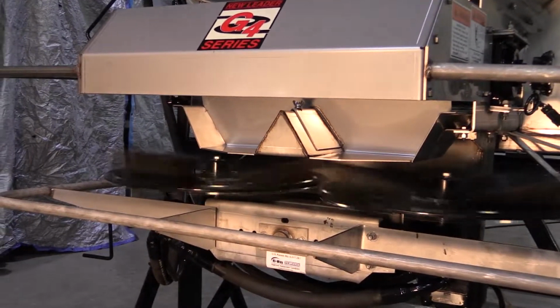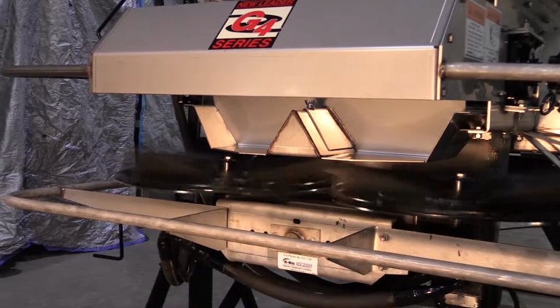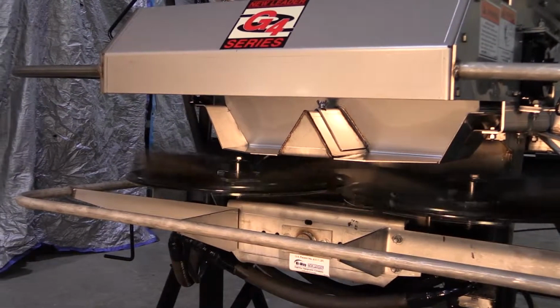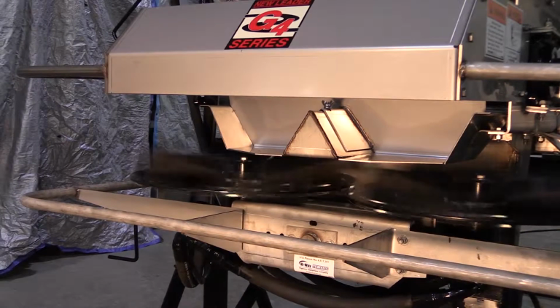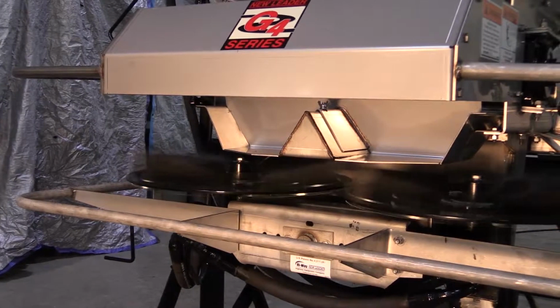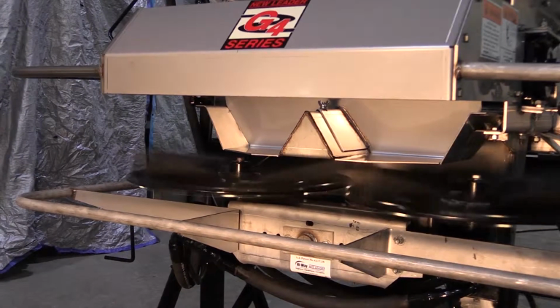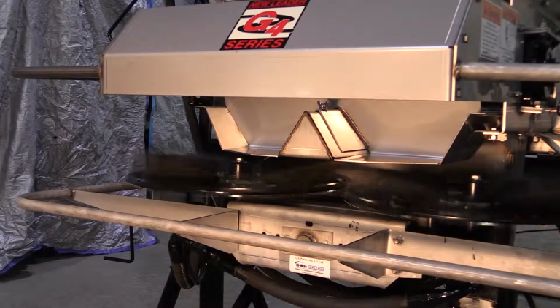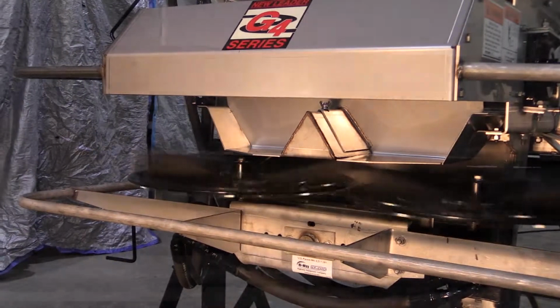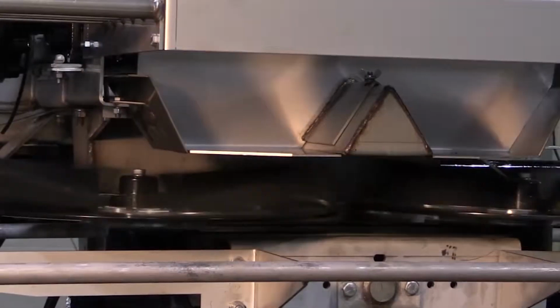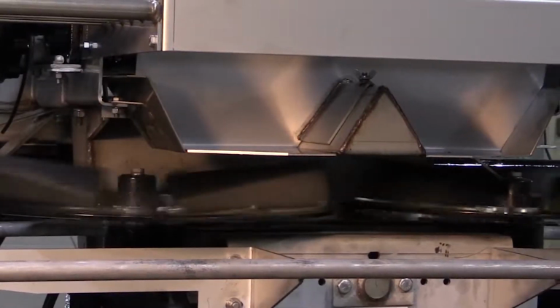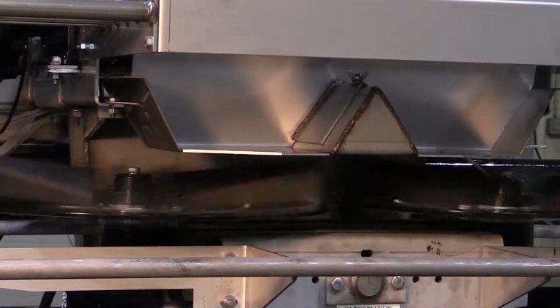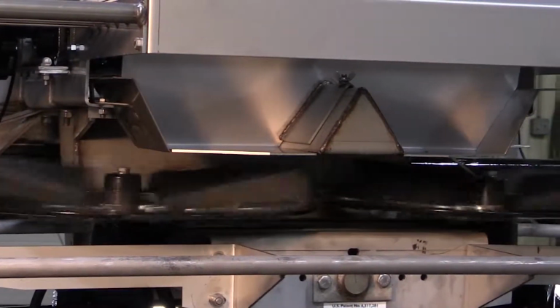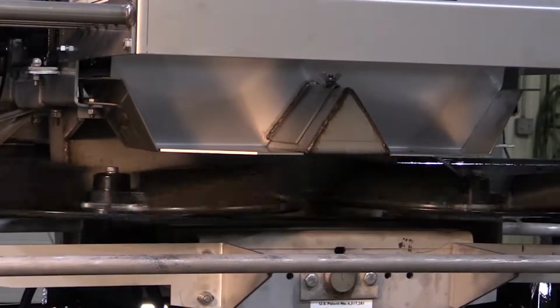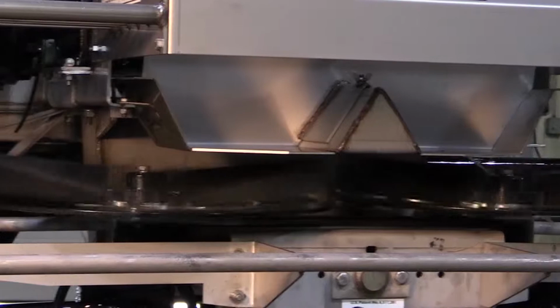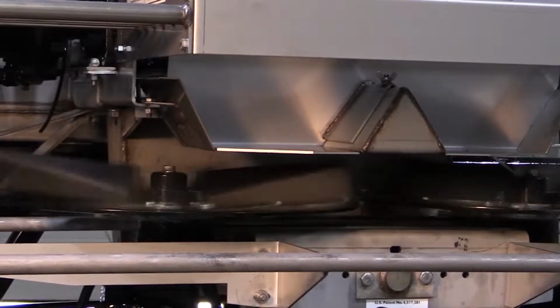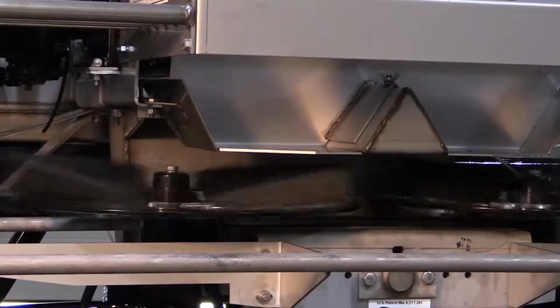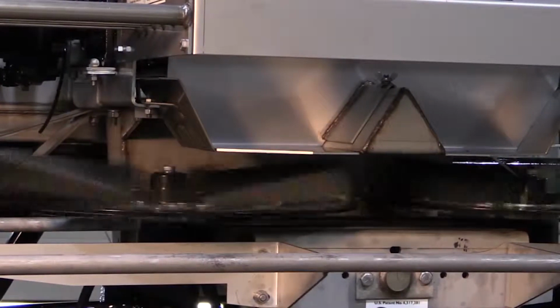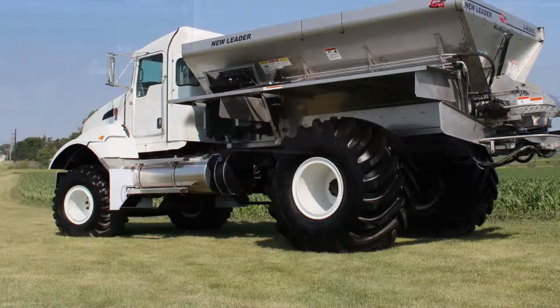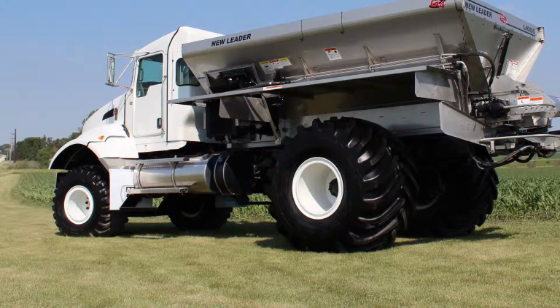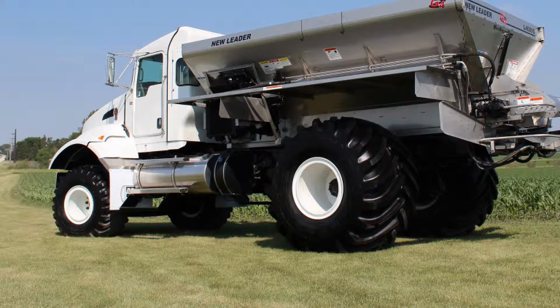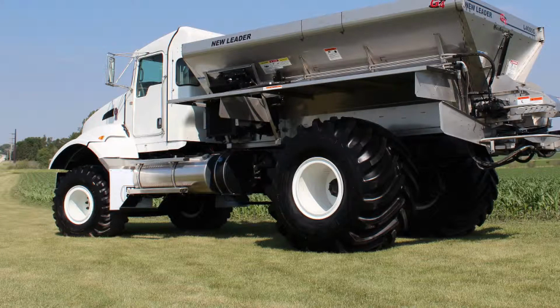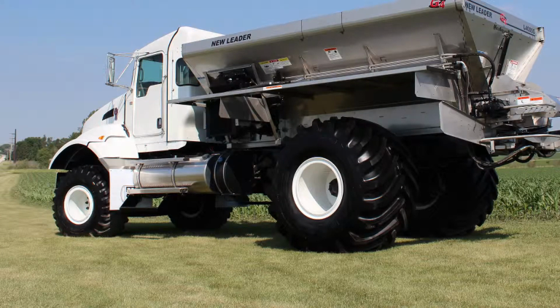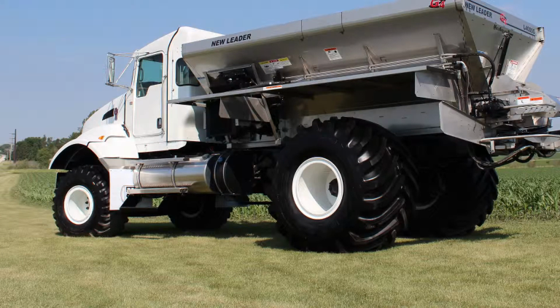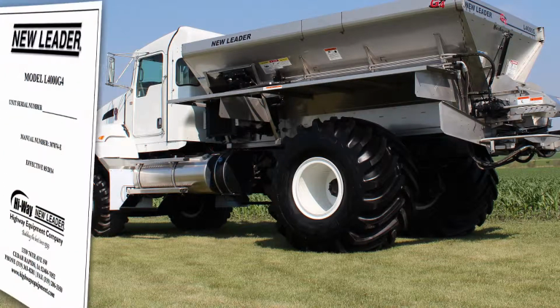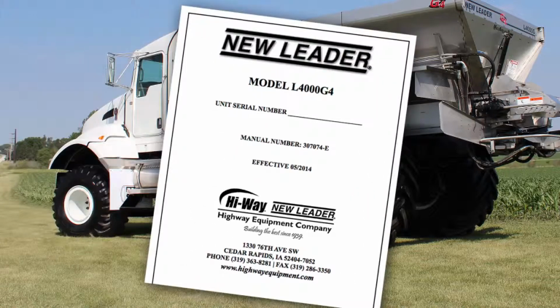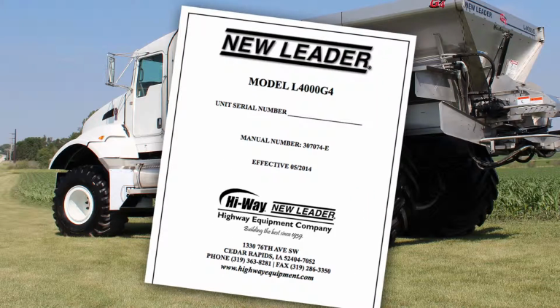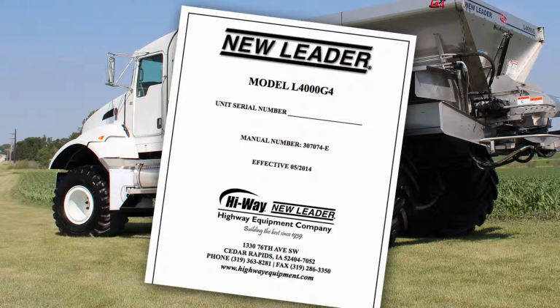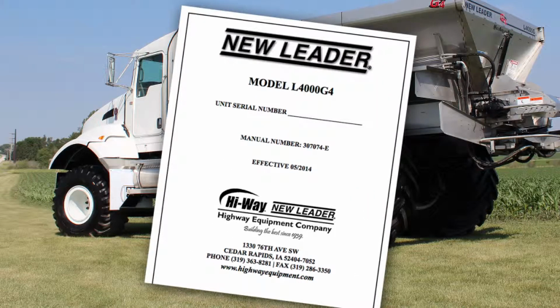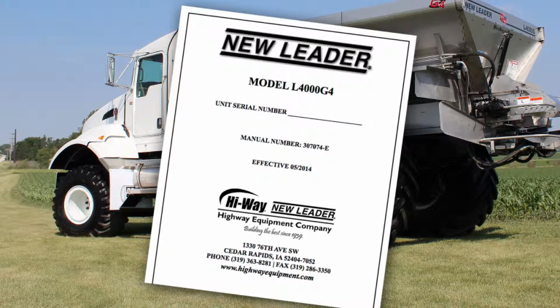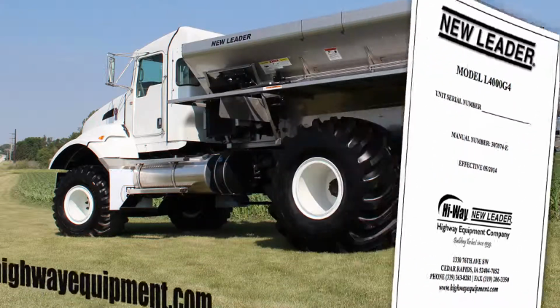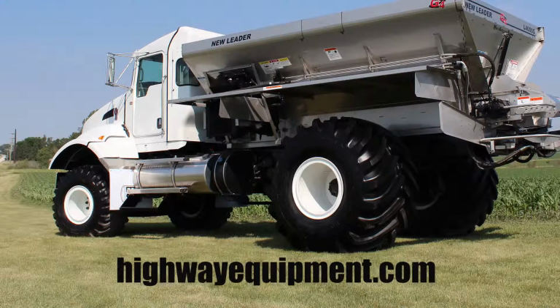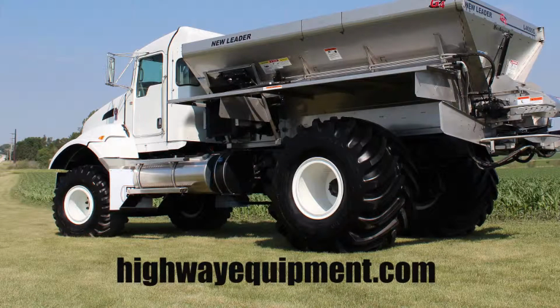Check for leaks. Caution: never check for leaks with your hands while the system is under pressure. For more information and safety instructions, reference the operator and parts manual at highwayequipment.com.